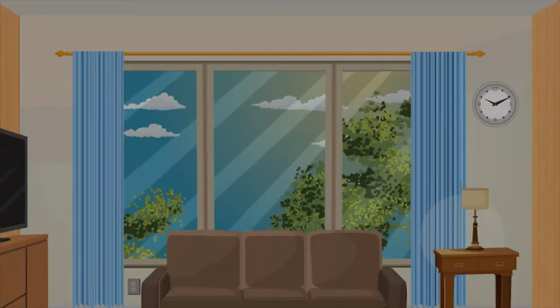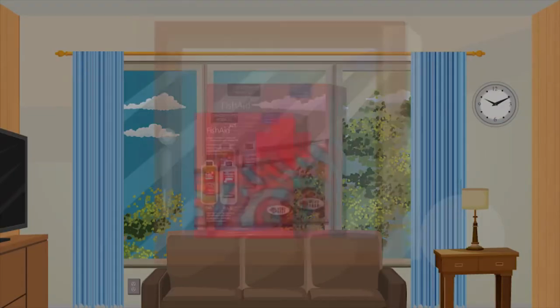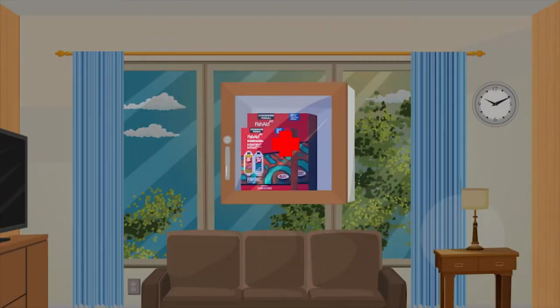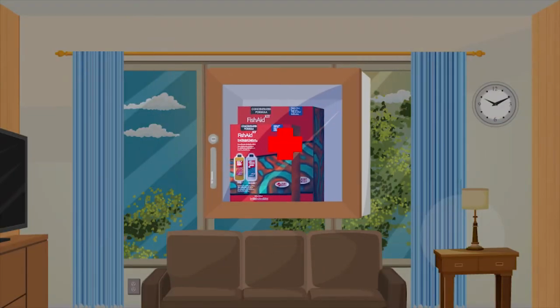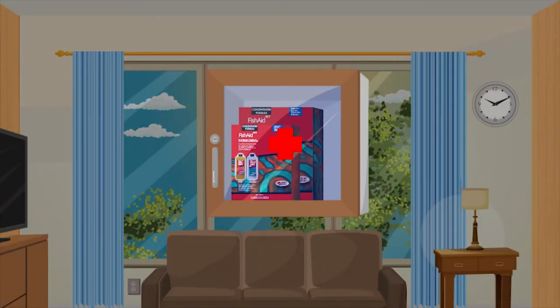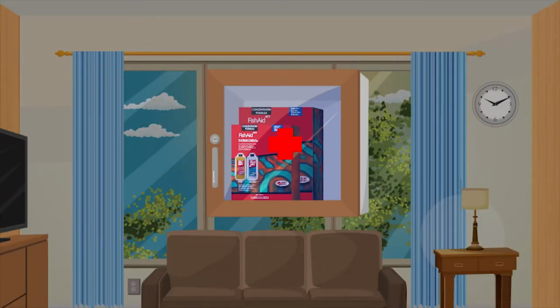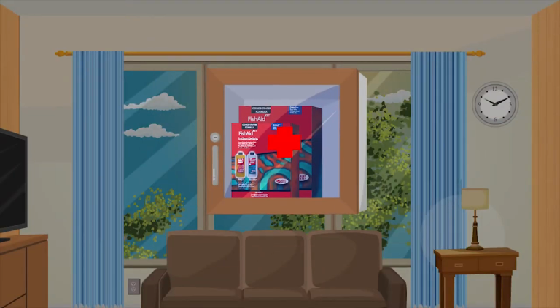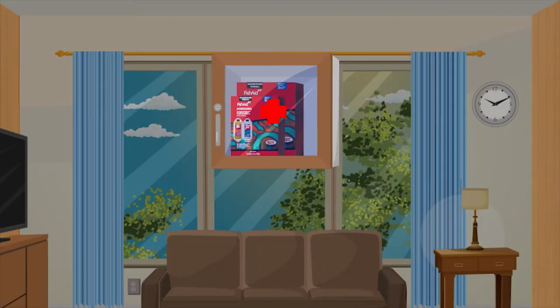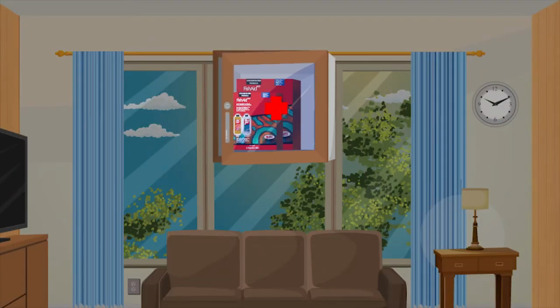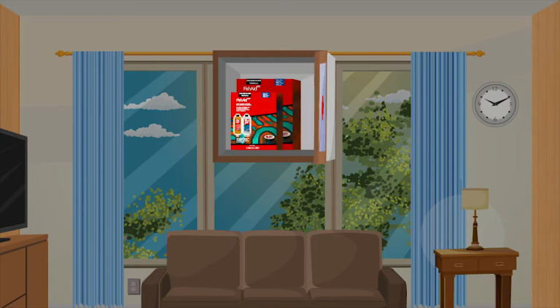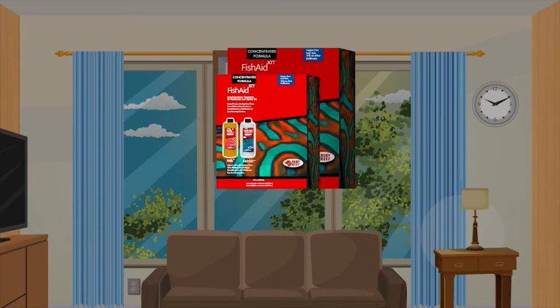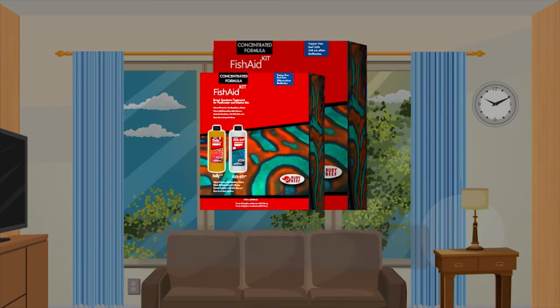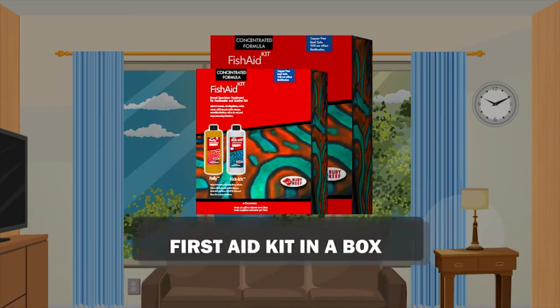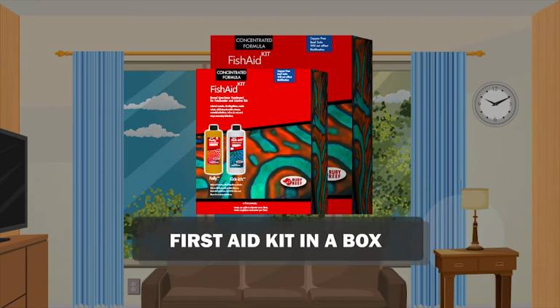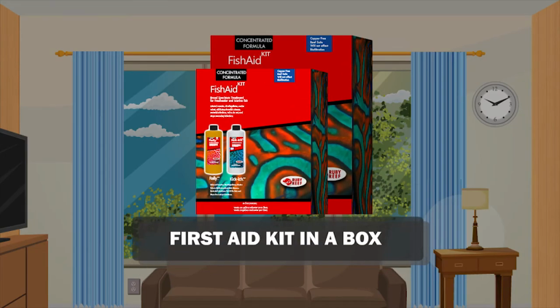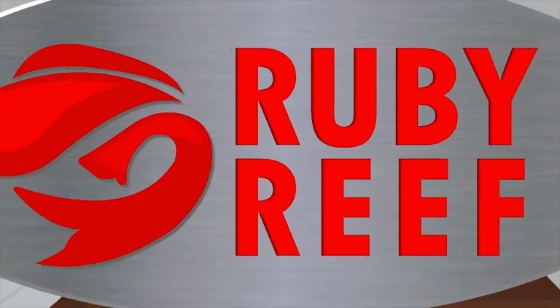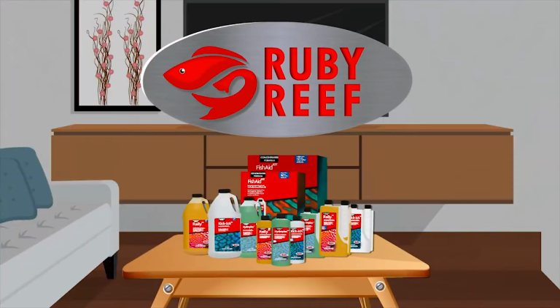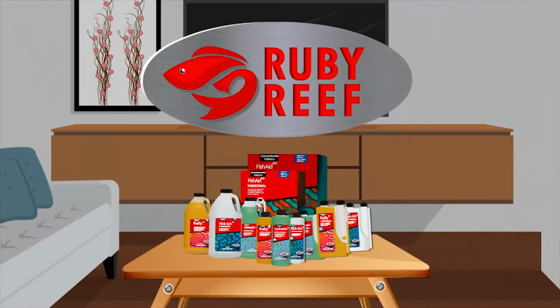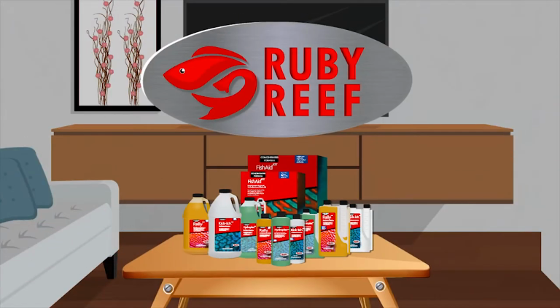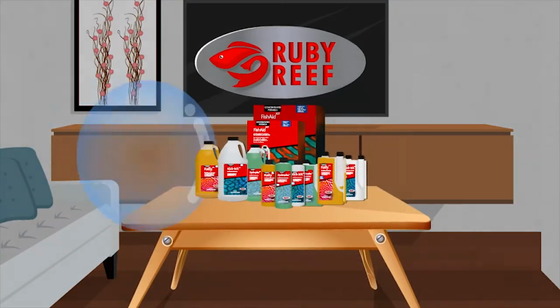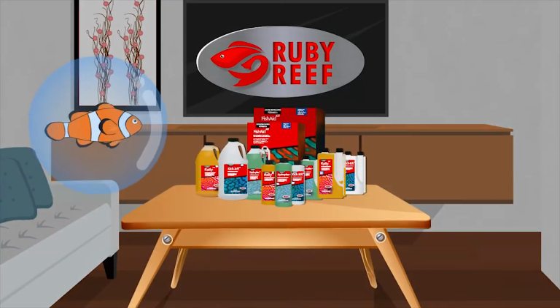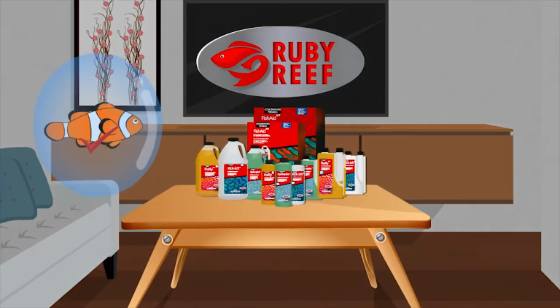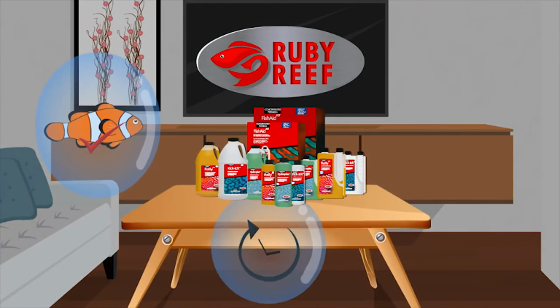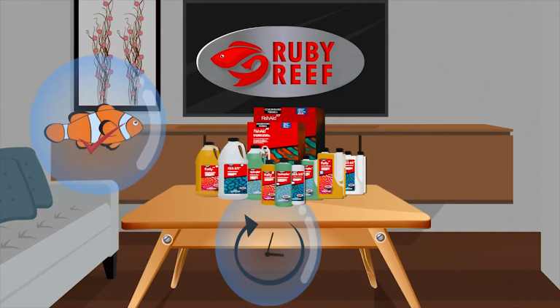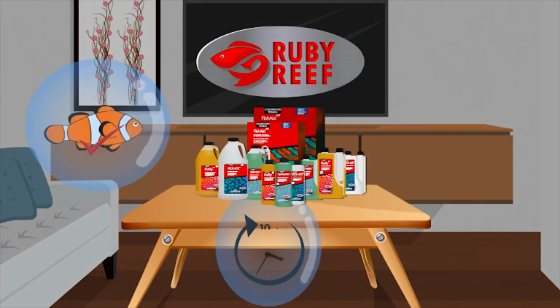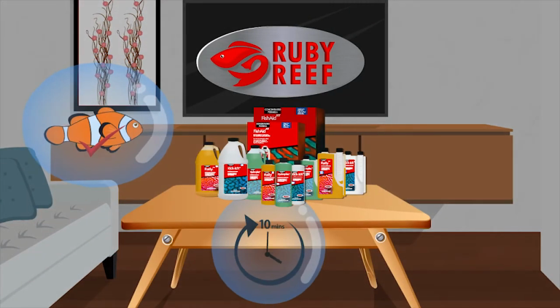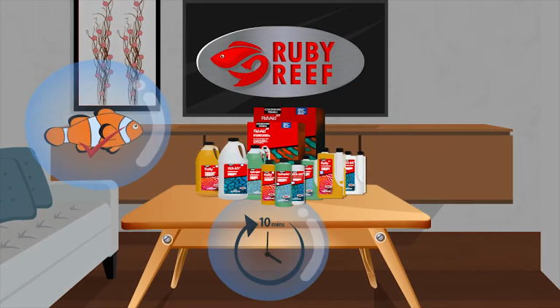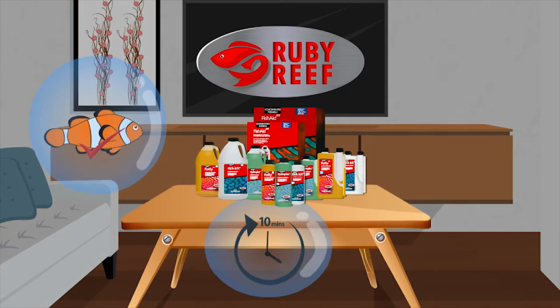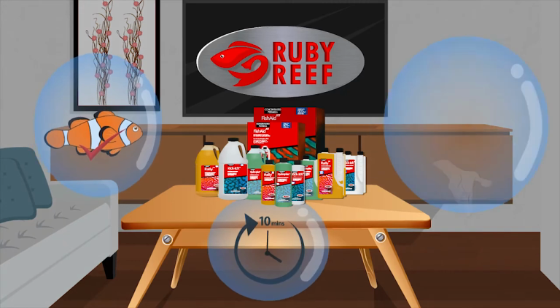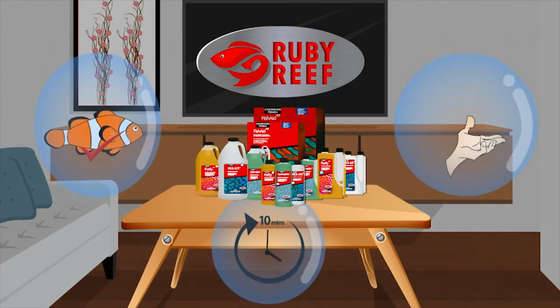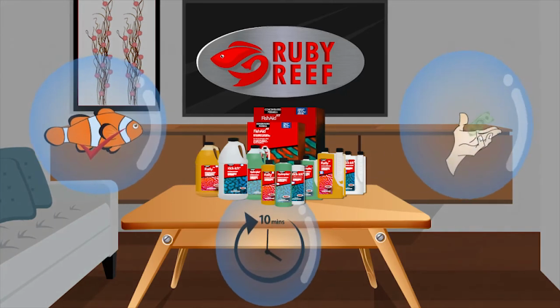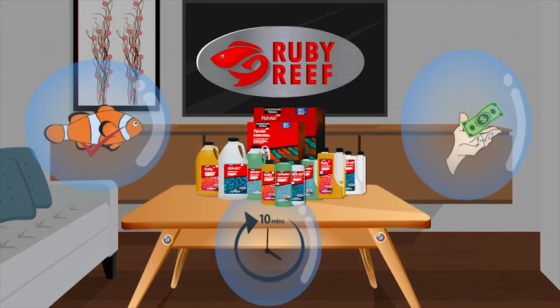Create a medicine cabinet for your tank with the first aid kit in a box. Ruby Reef products are safe, work in as little as 10 minutes, and are very affordable.